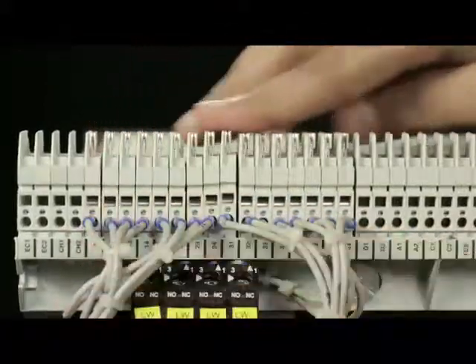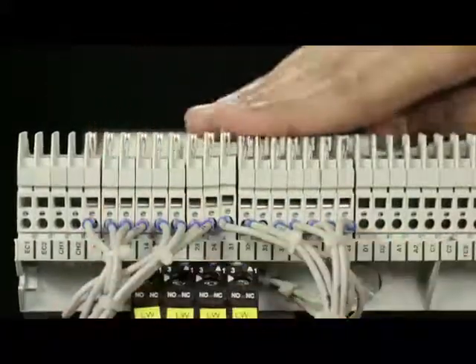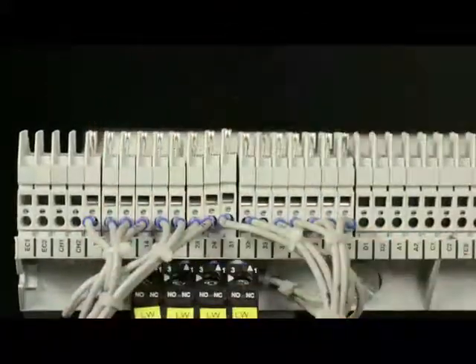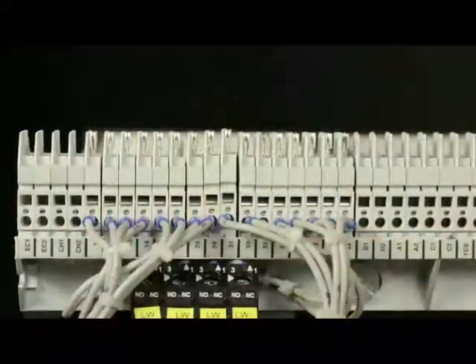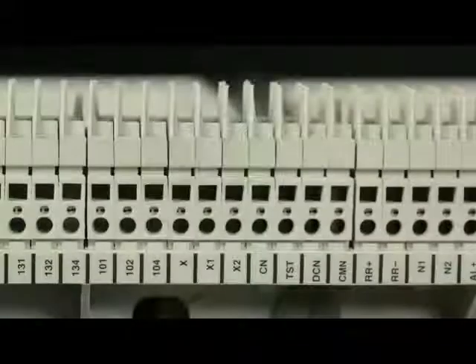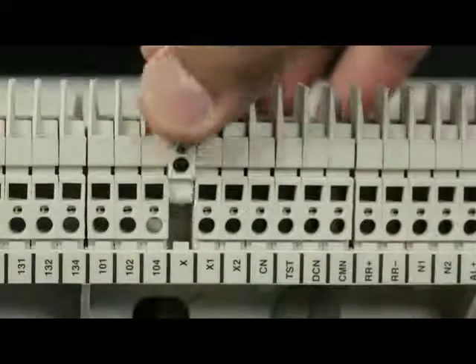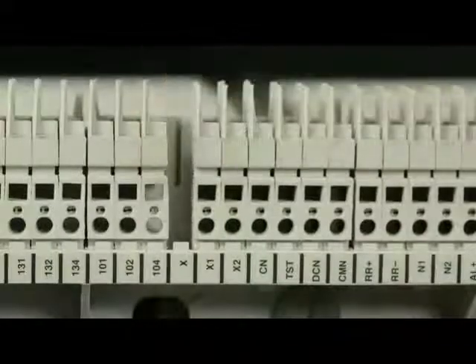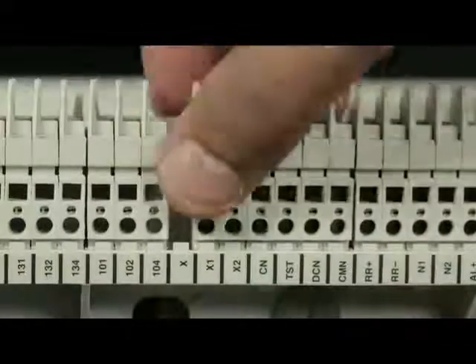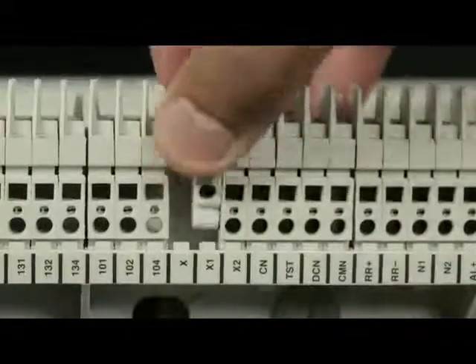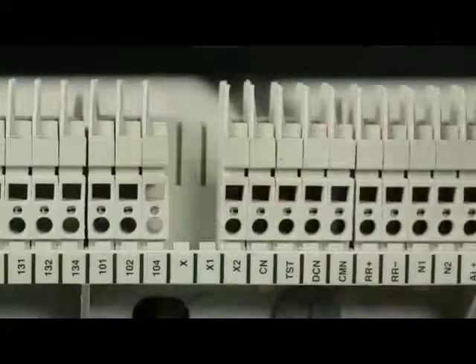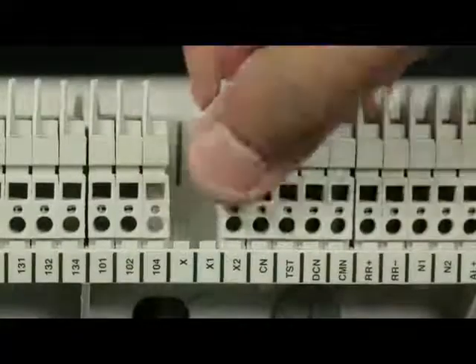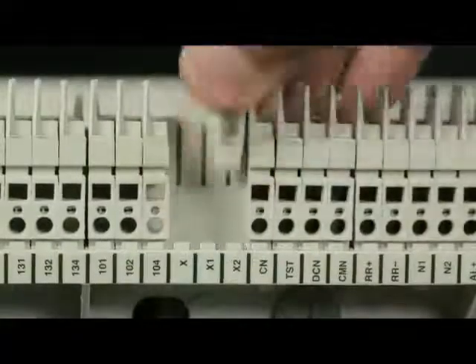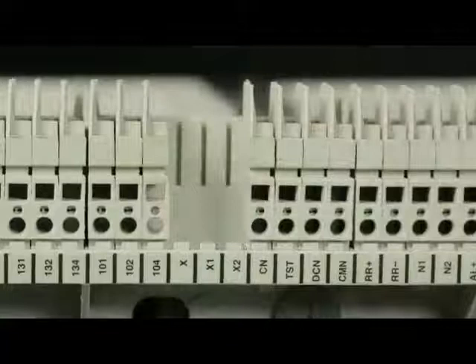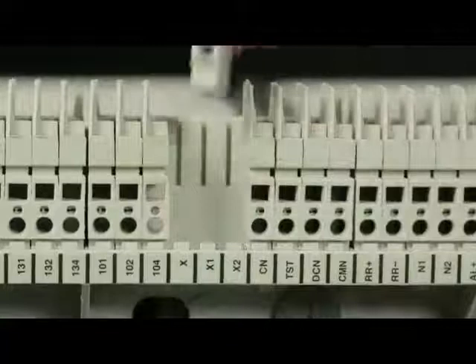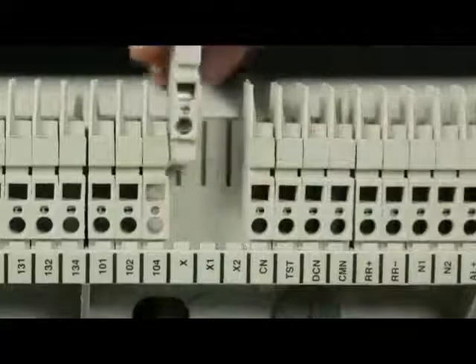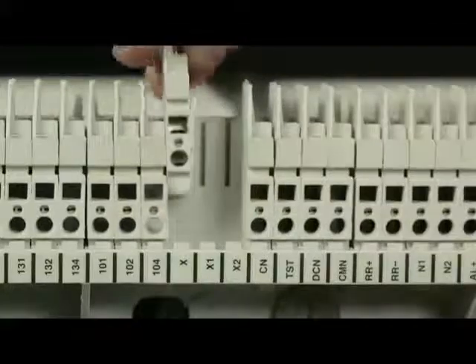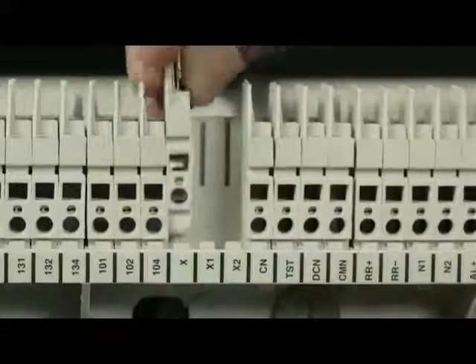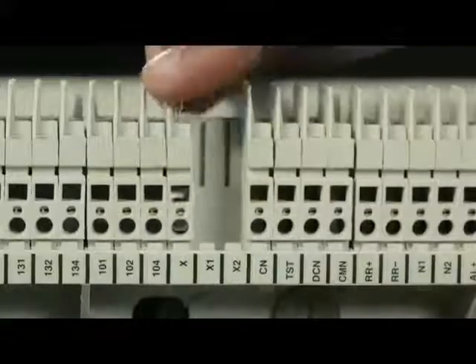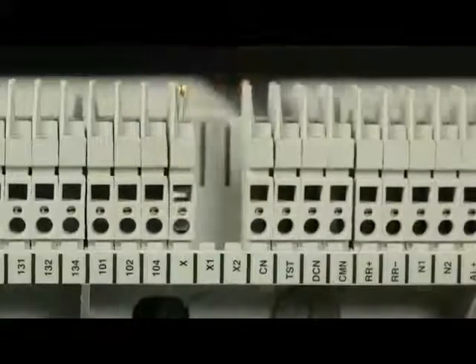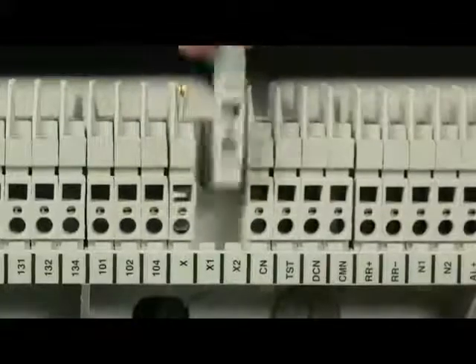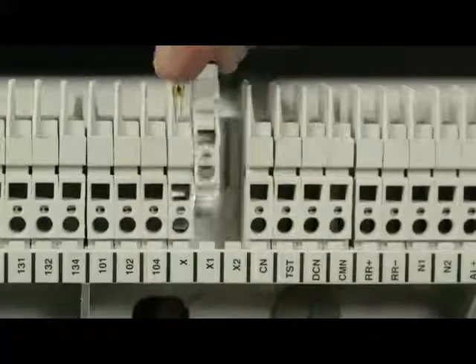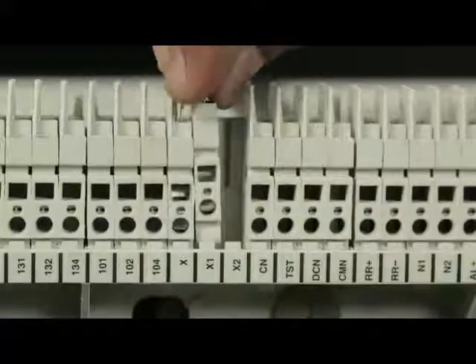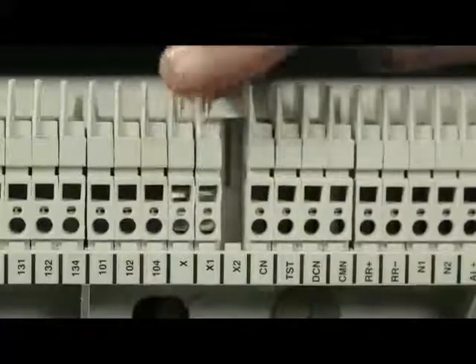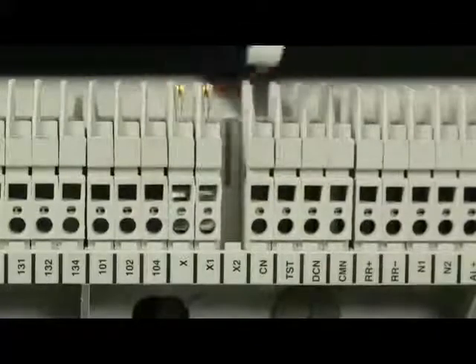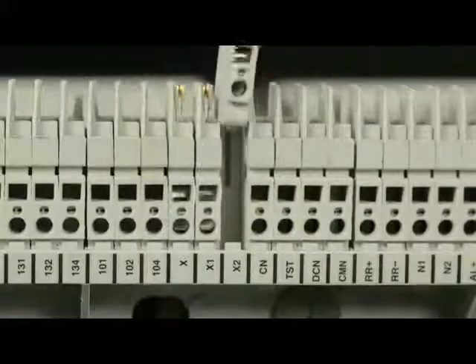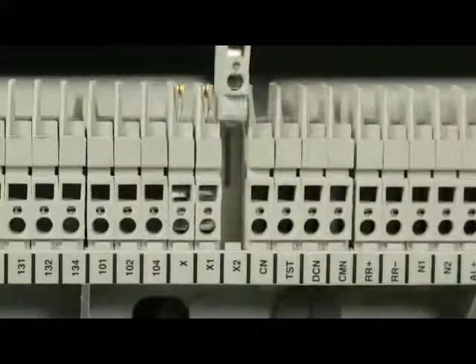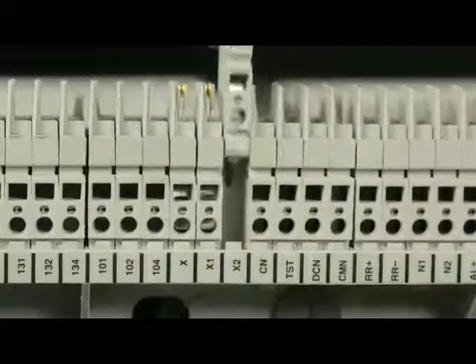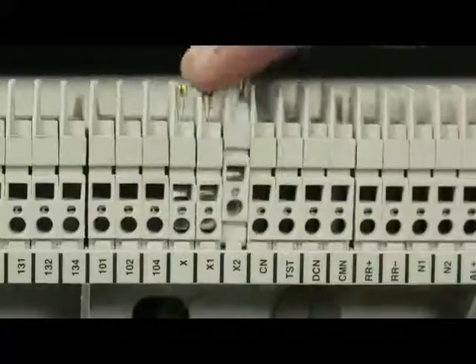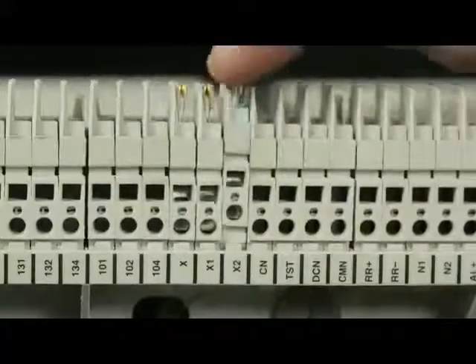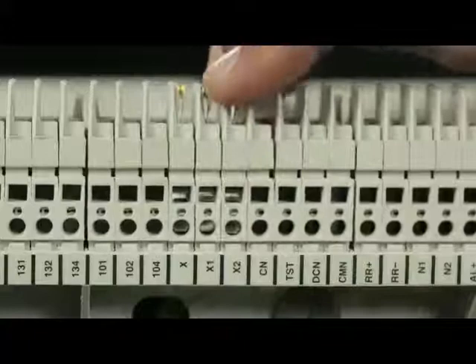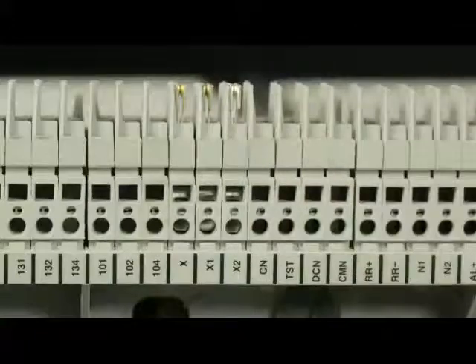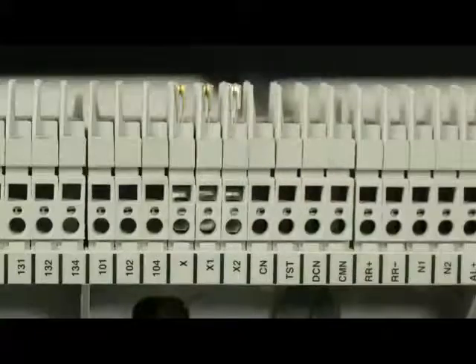Replace dummy SICs of X, X1 and X2 with SICs having contacts.